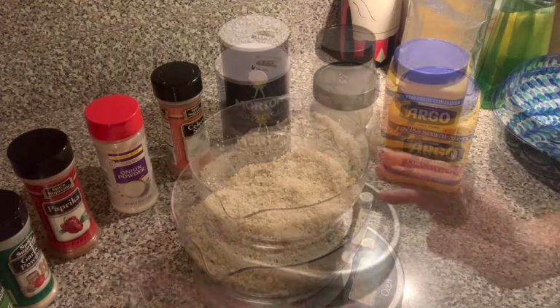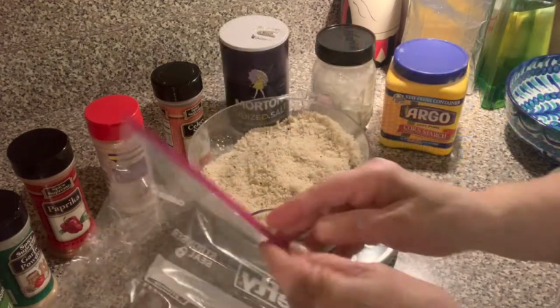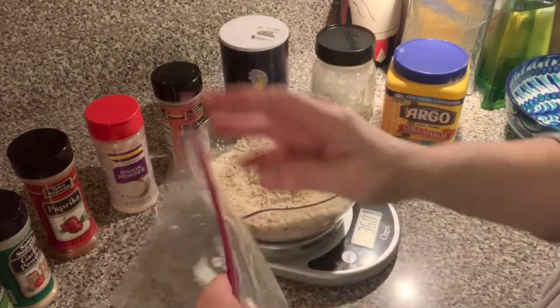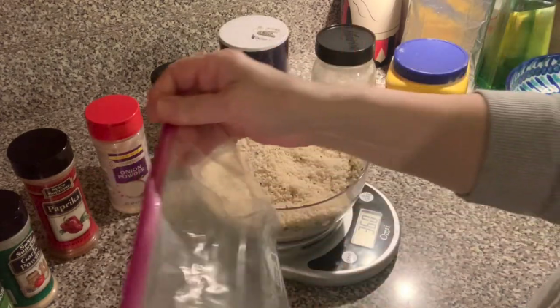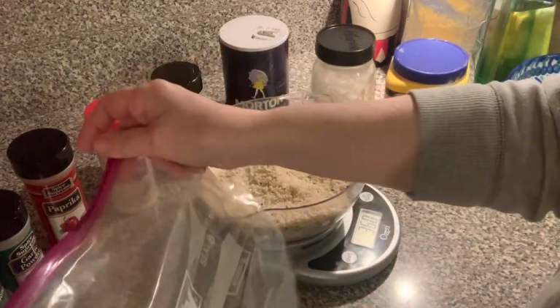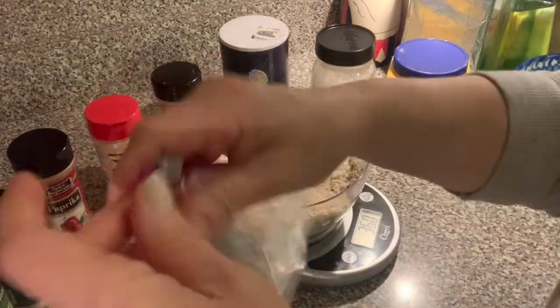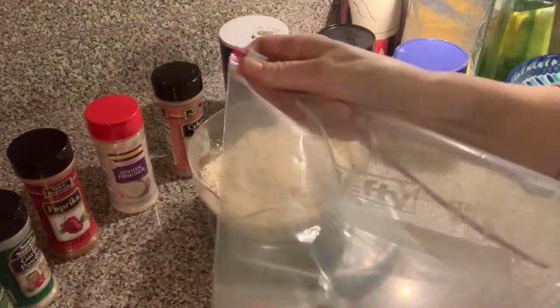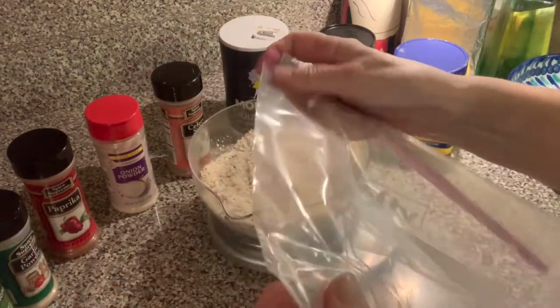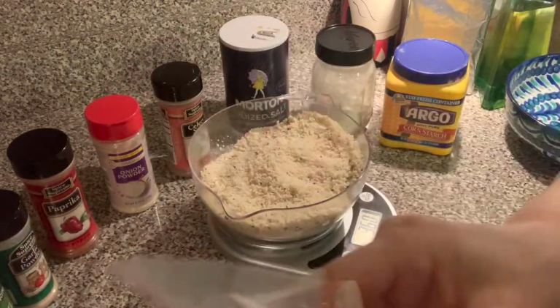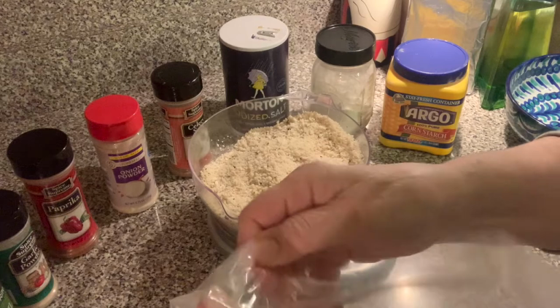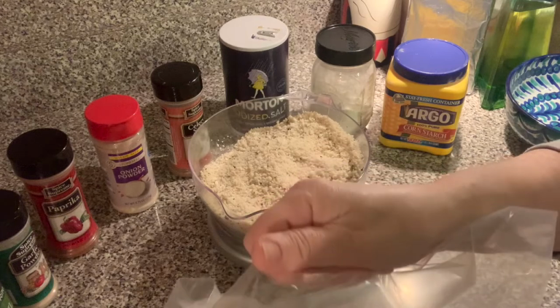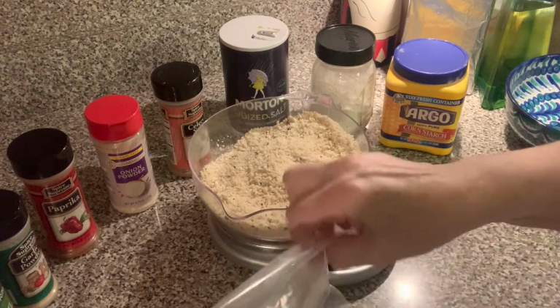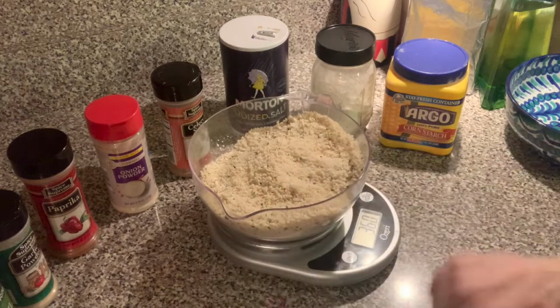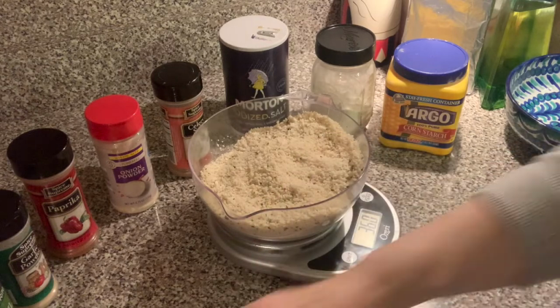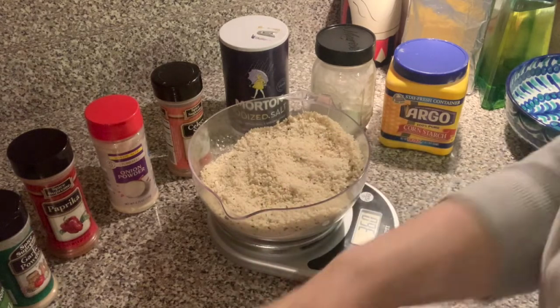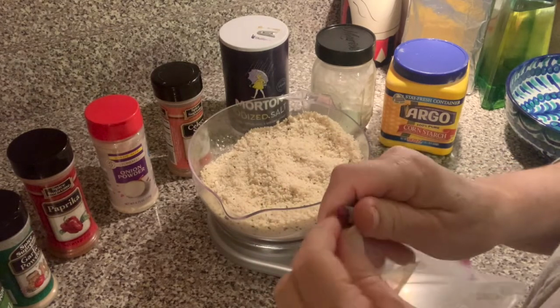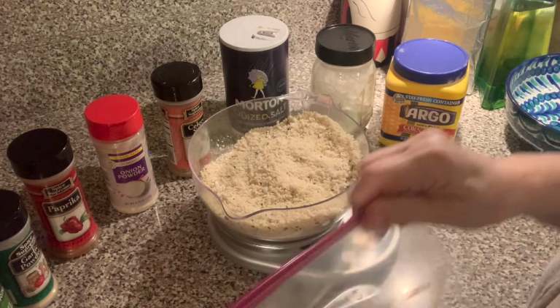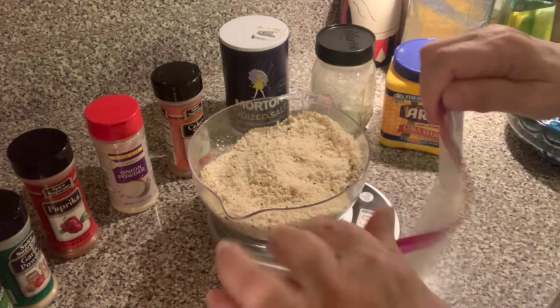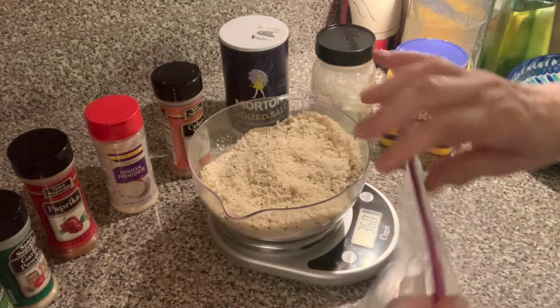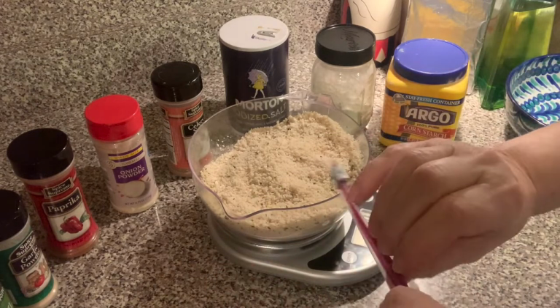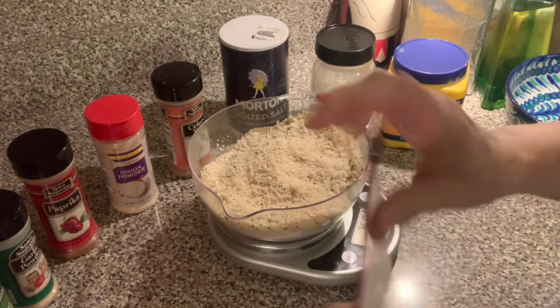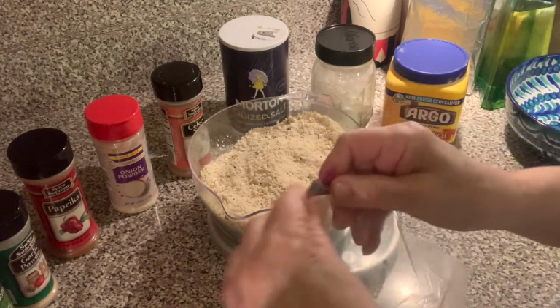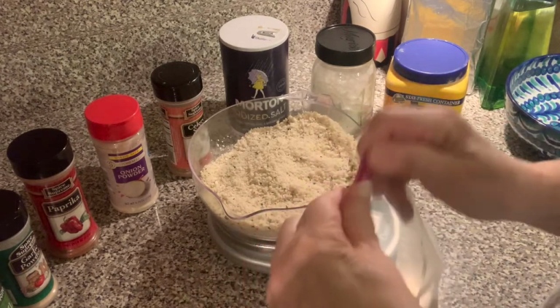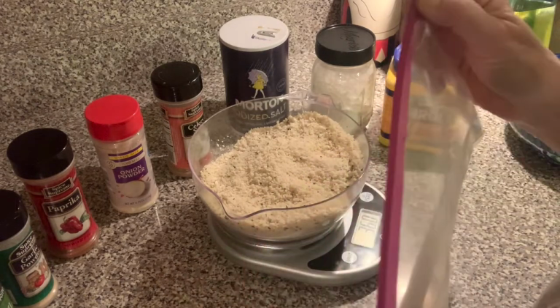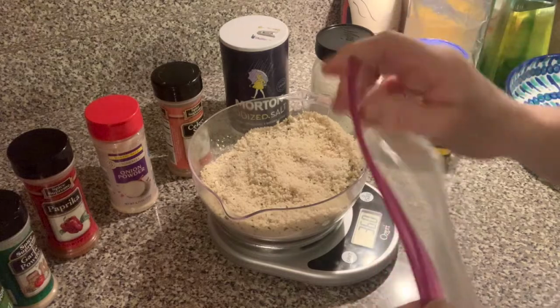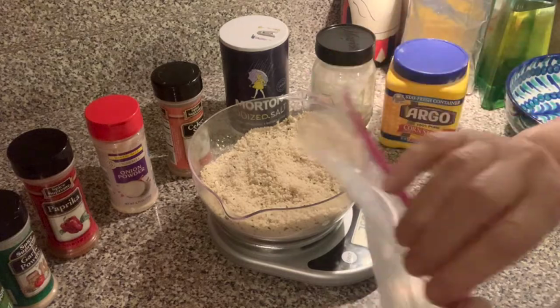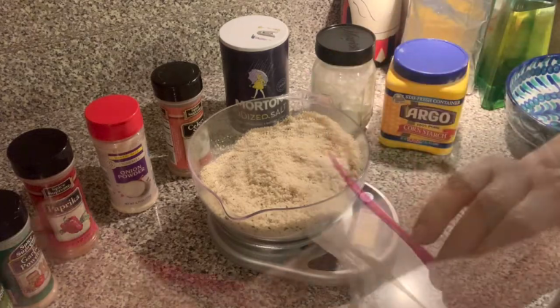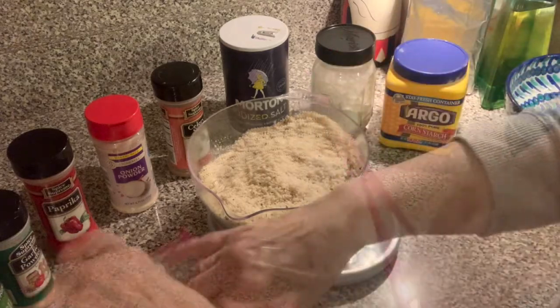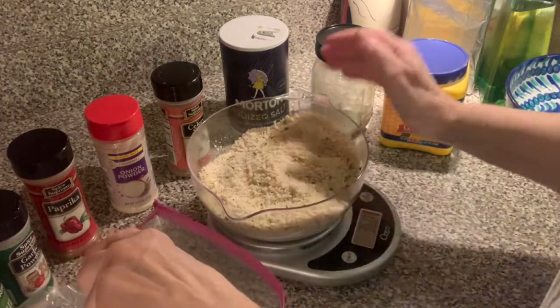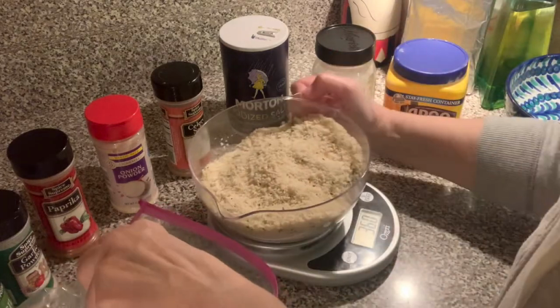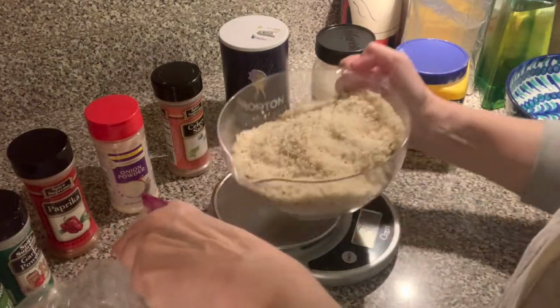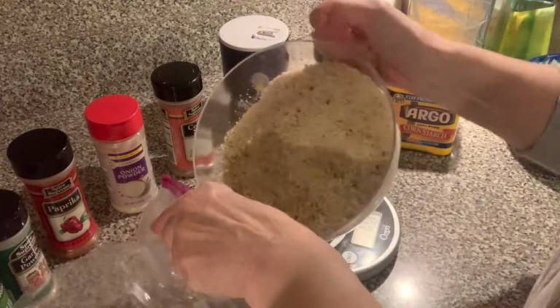So I found the shaker bag. It has a box bottom — I like it when it has that flat bottom. I'm going to add the bread crumbs into the bag.